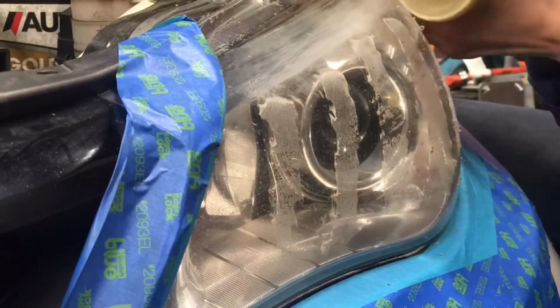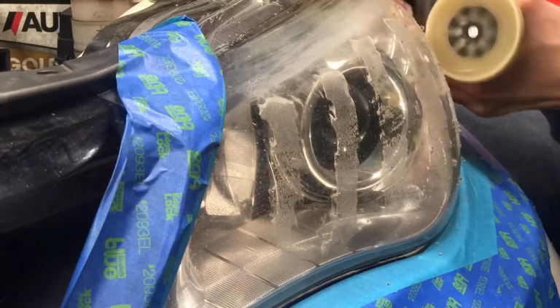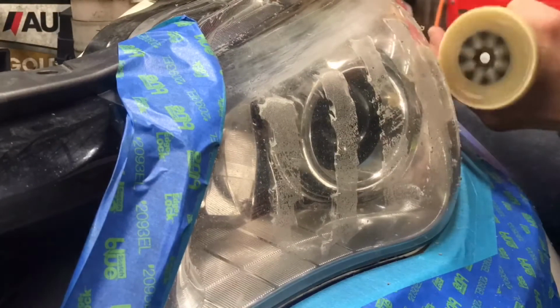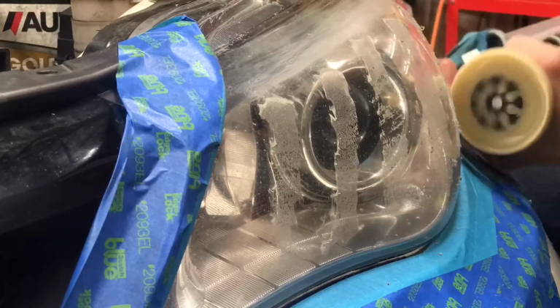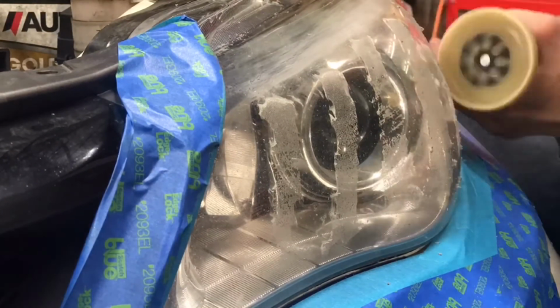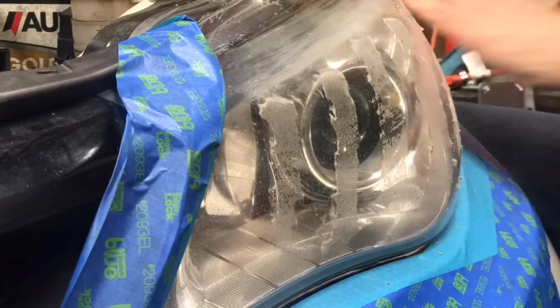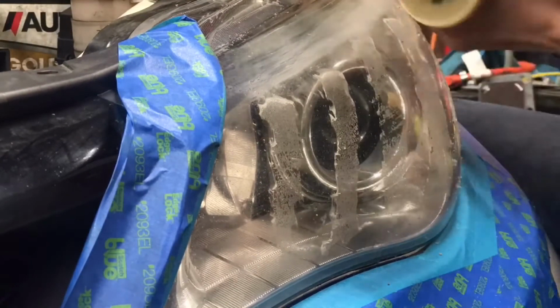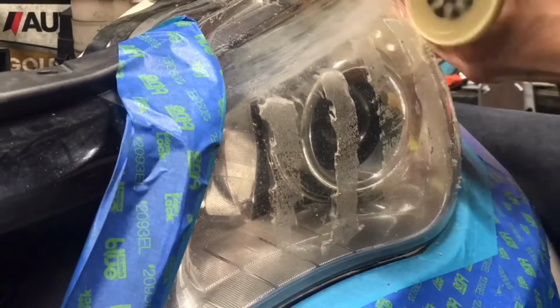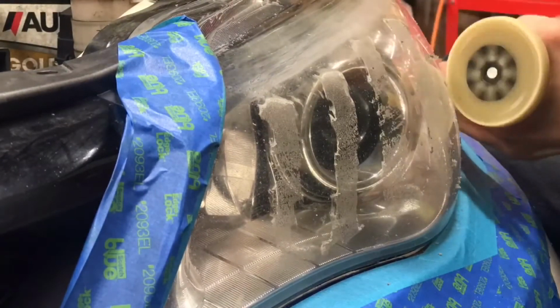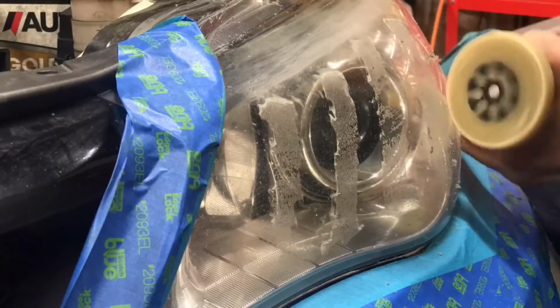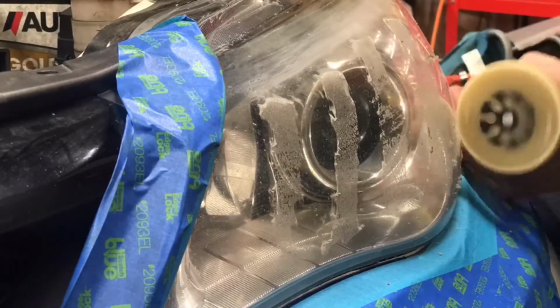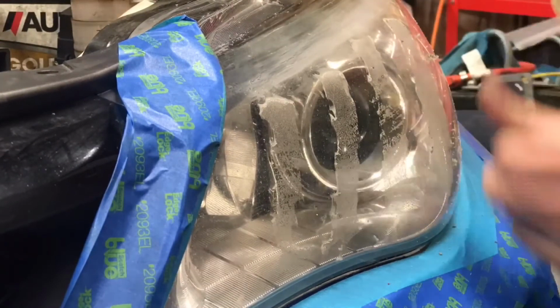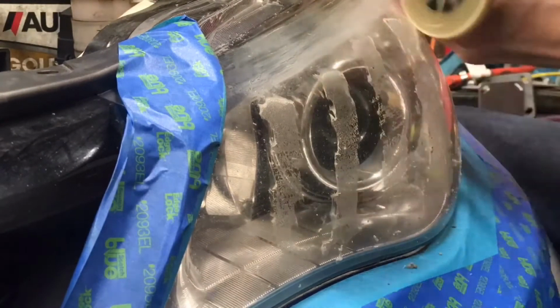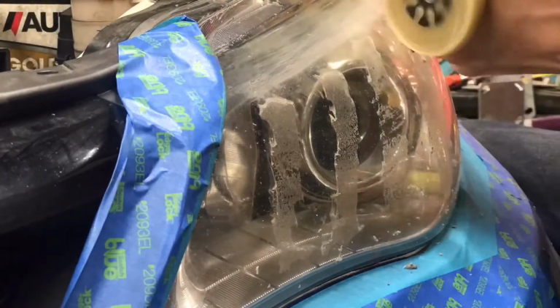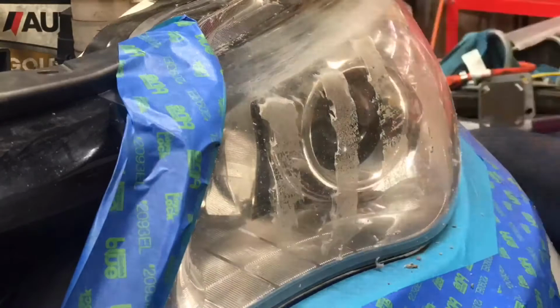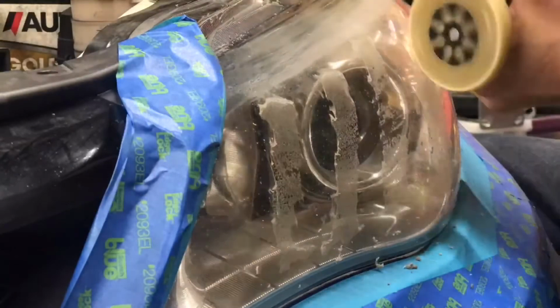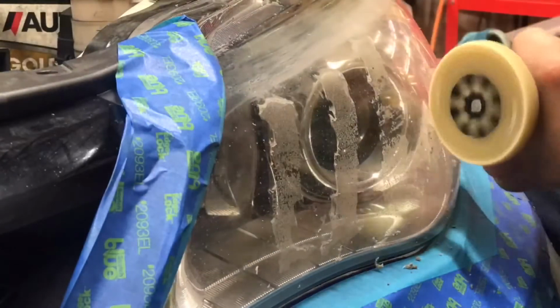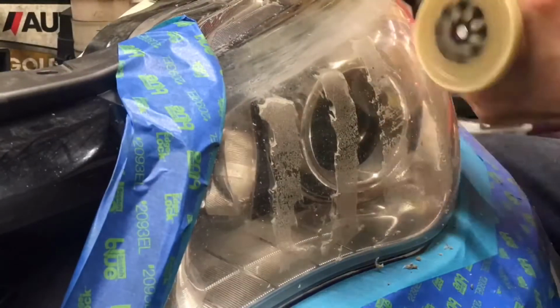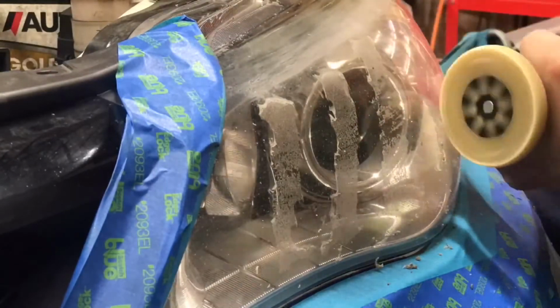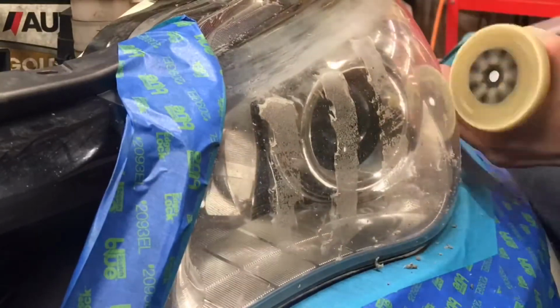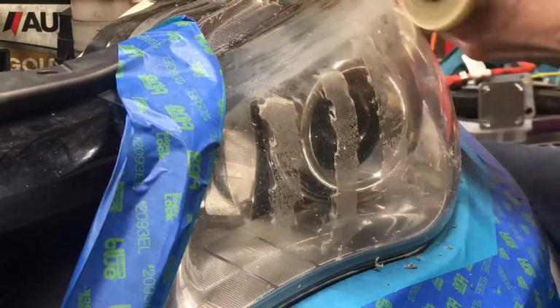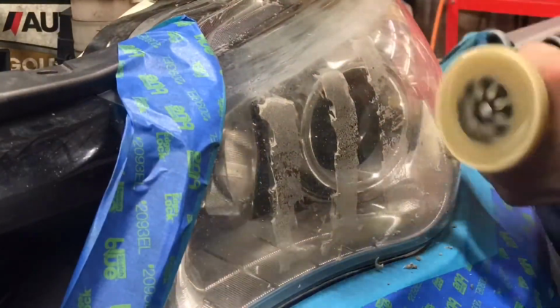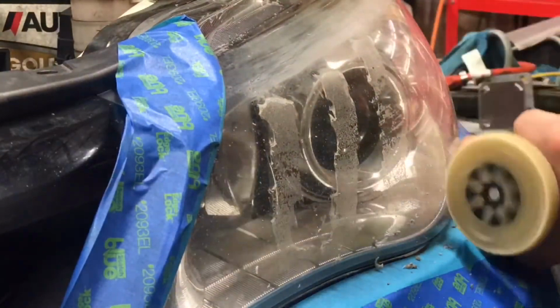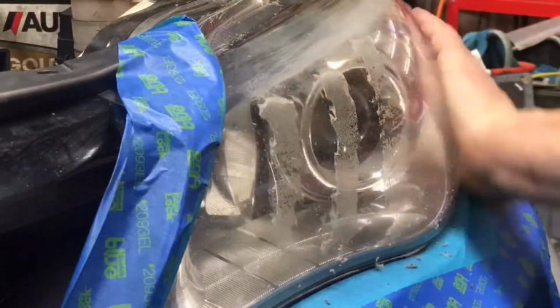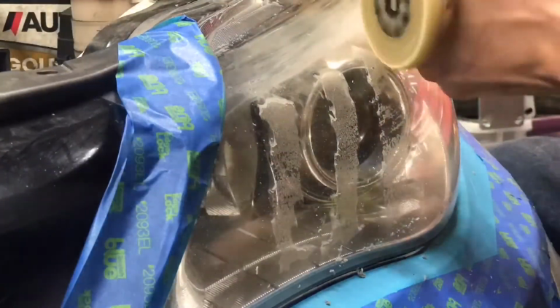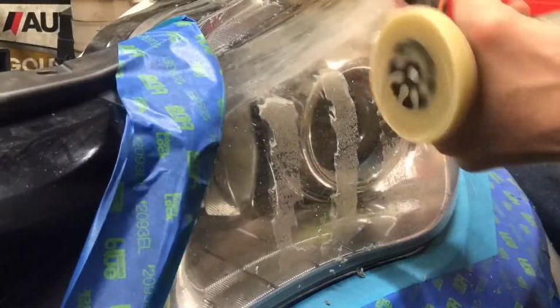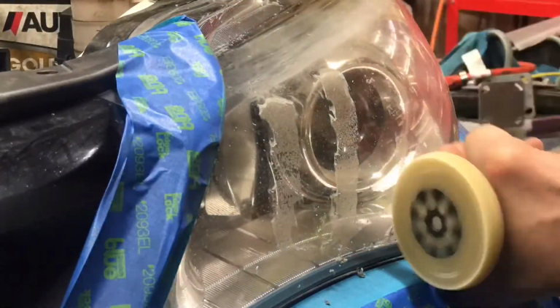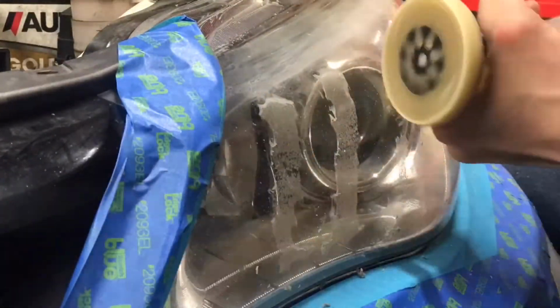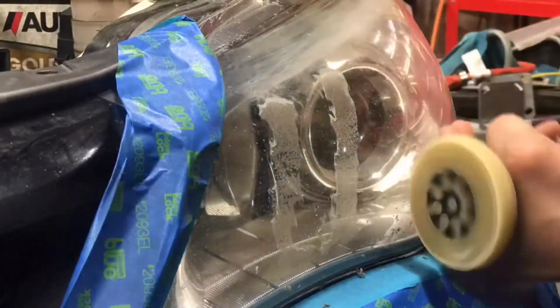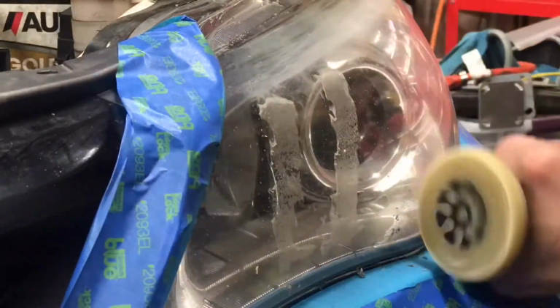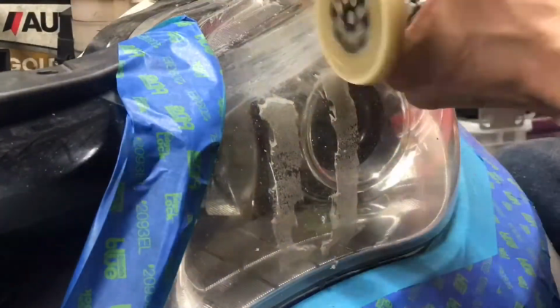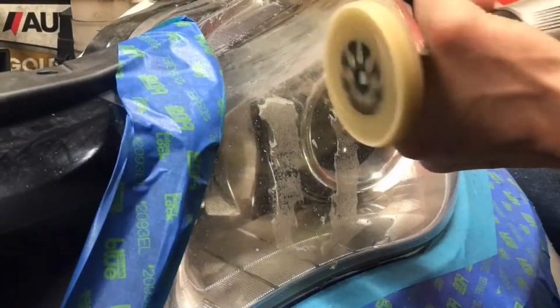On the driver headlight, using the eraser wheel only took about 15 minutes to get the vinyl off and all of the adhesive along with it.